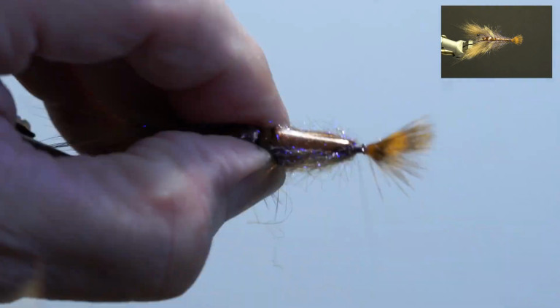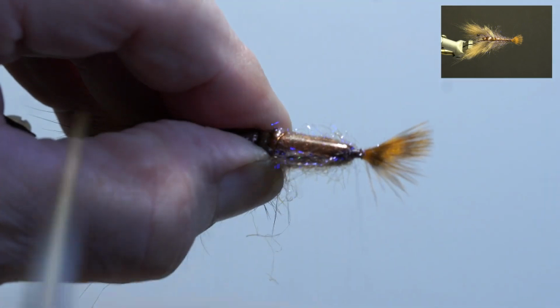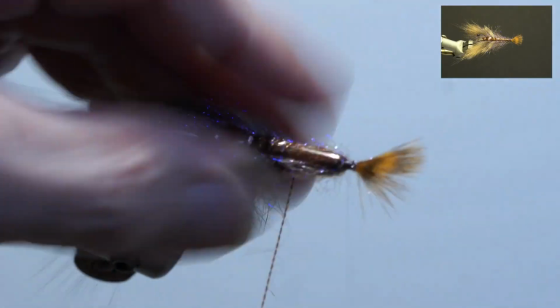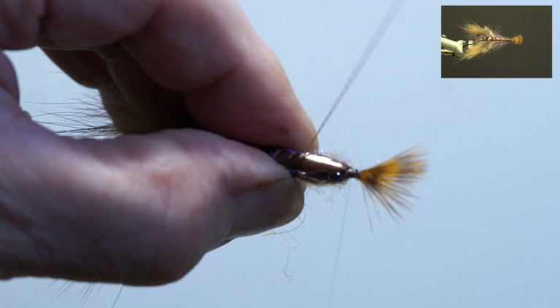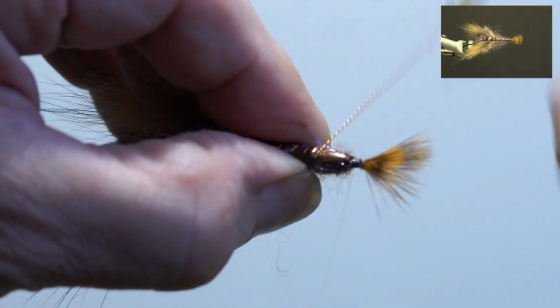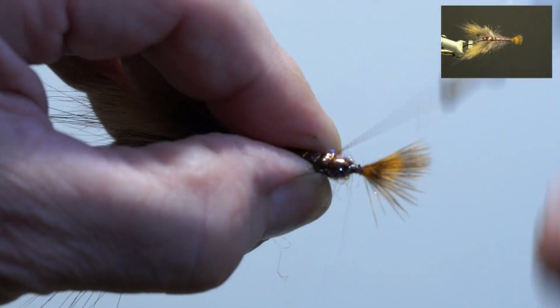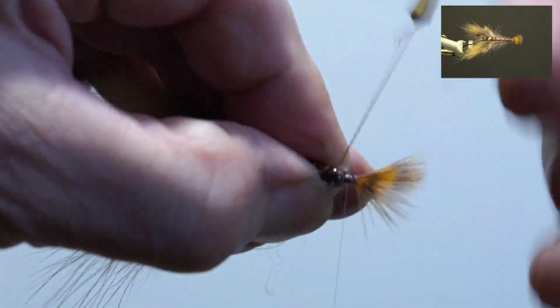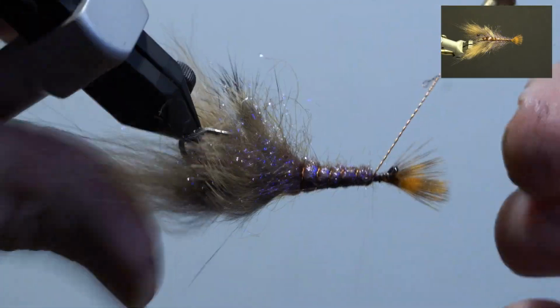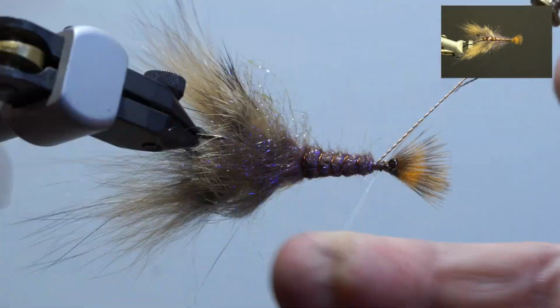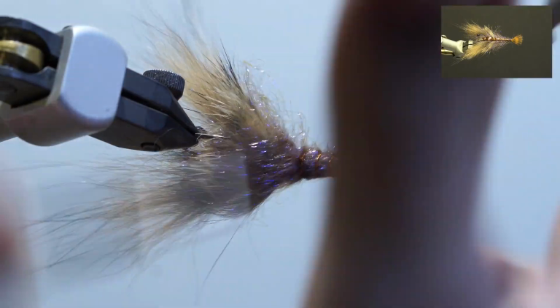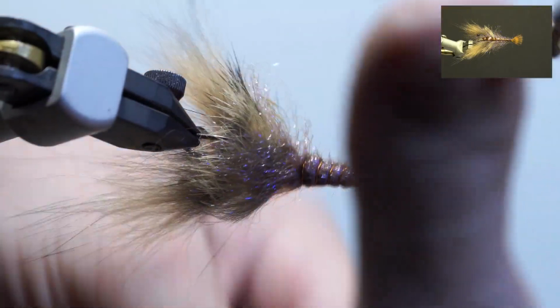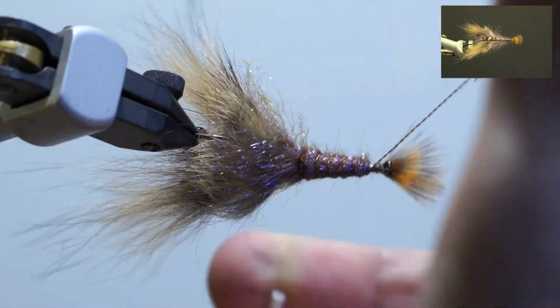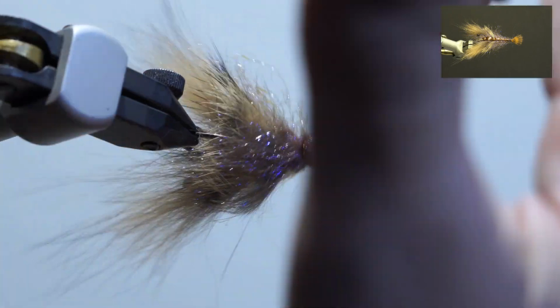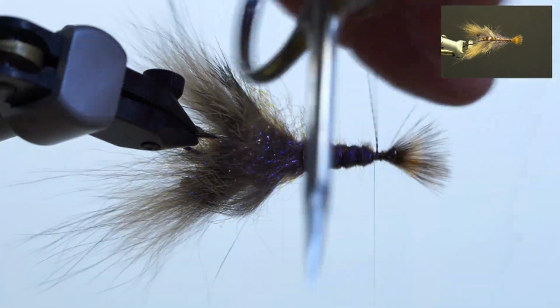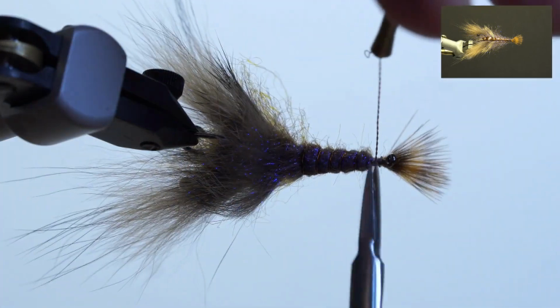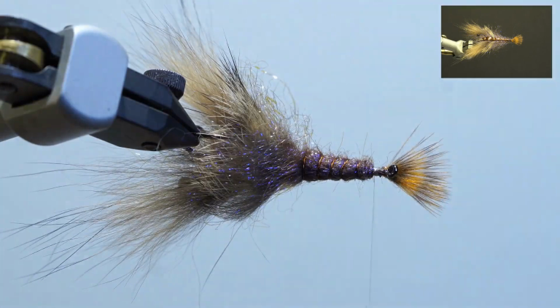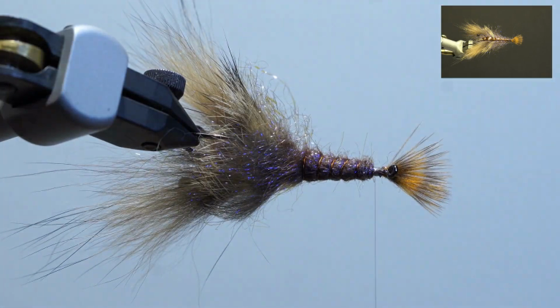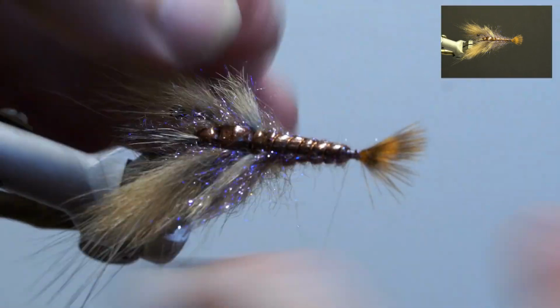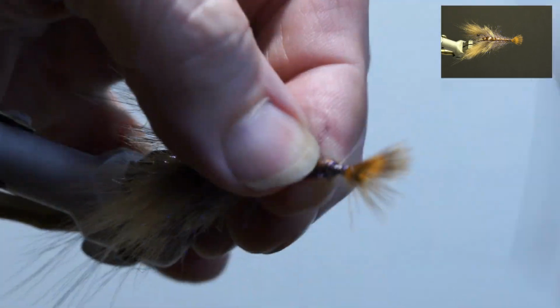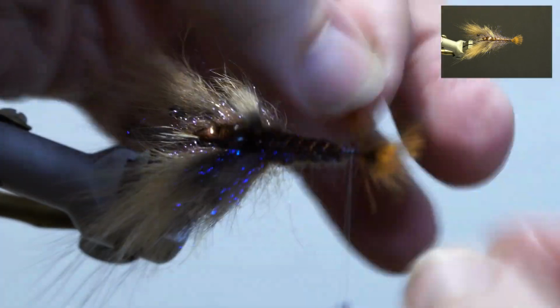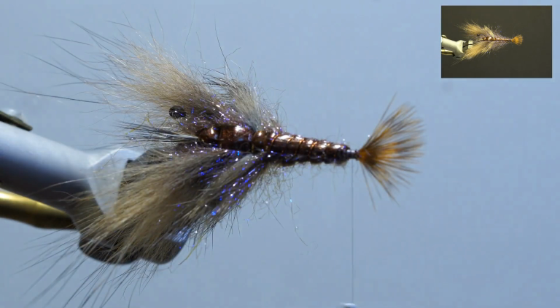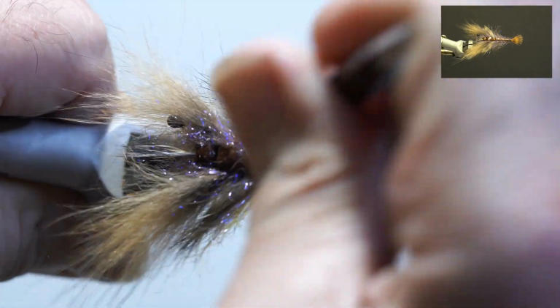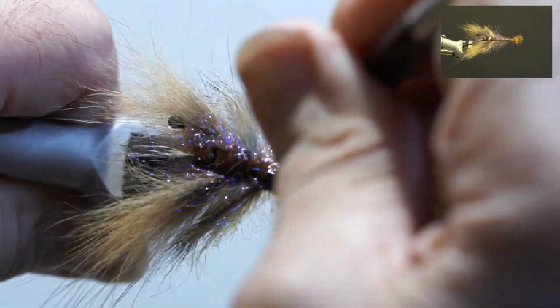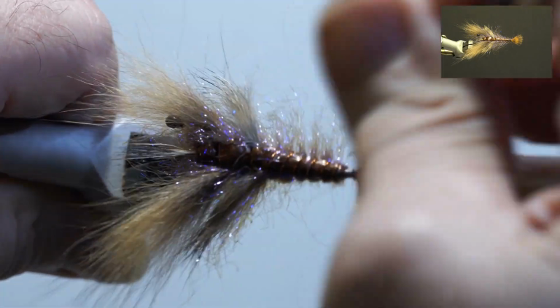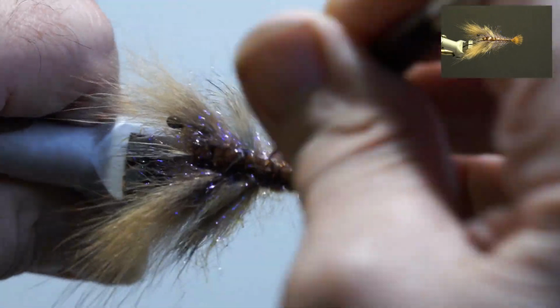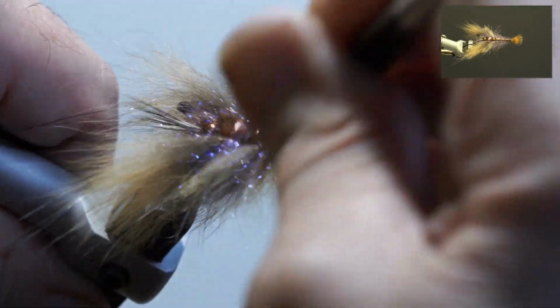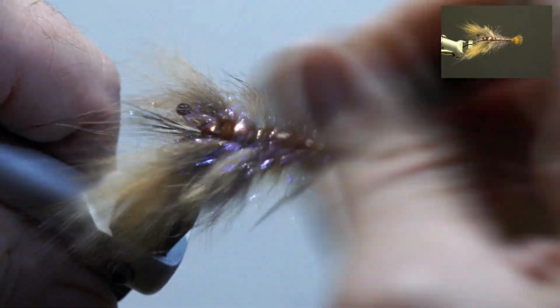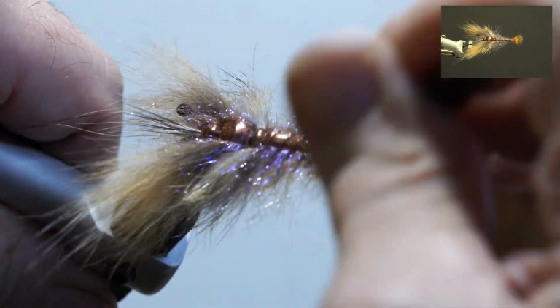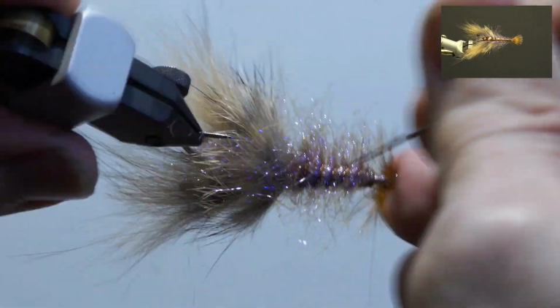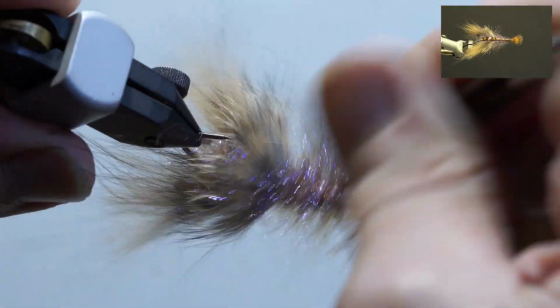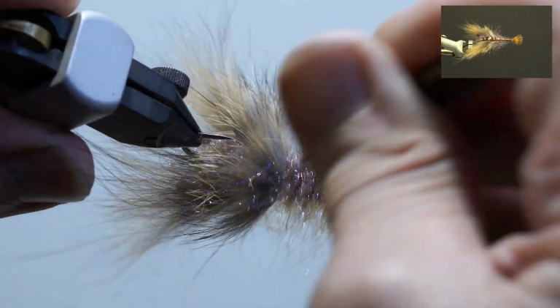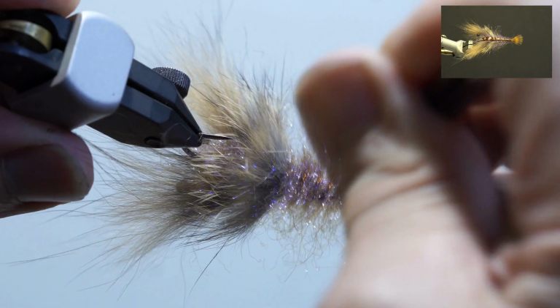Next, pull the dubbing tight to the body and wrap the twisted wire around the body at a slight angle, evenly spaced. Secure in the space behind the tail and trim the excess. Build up the thread, whip finish, and pick out the dubbing.